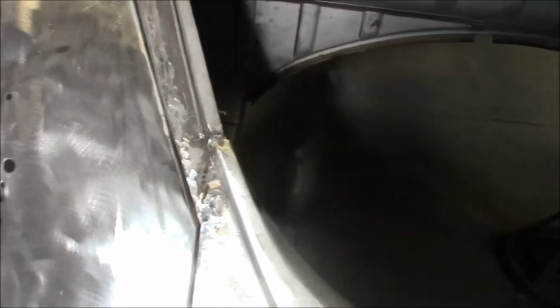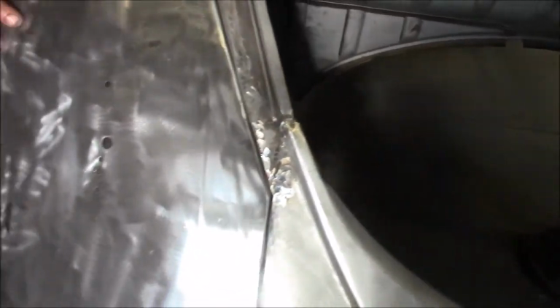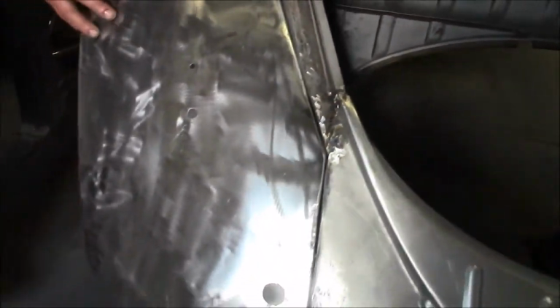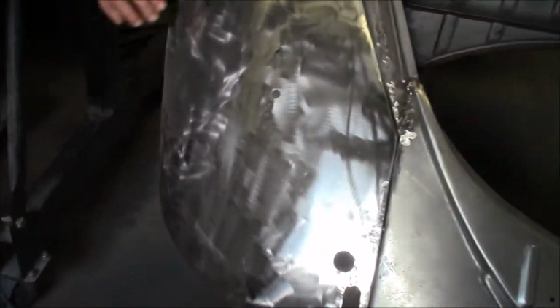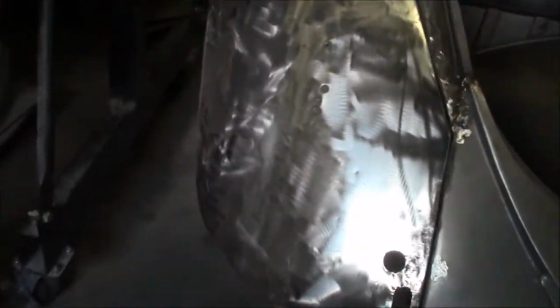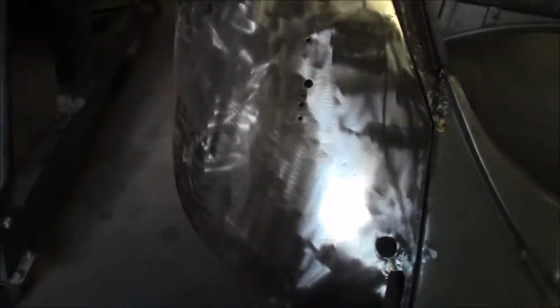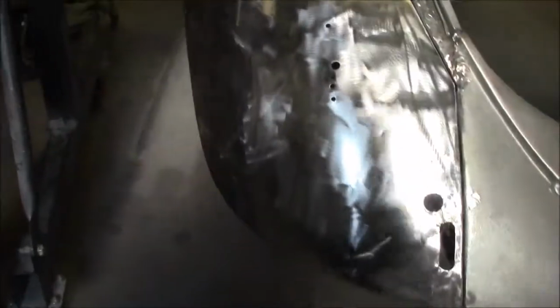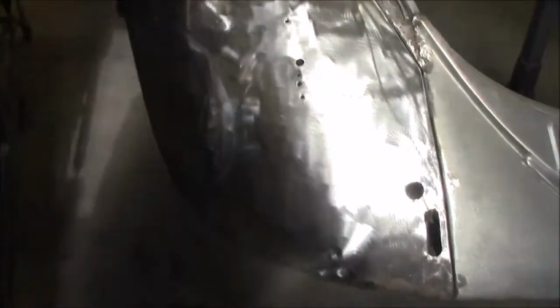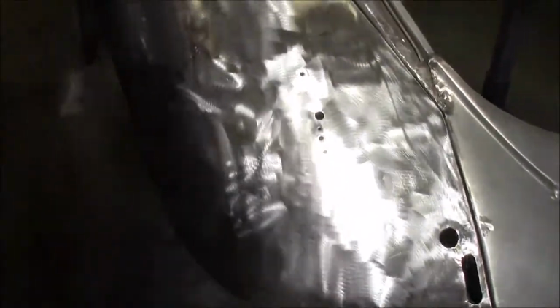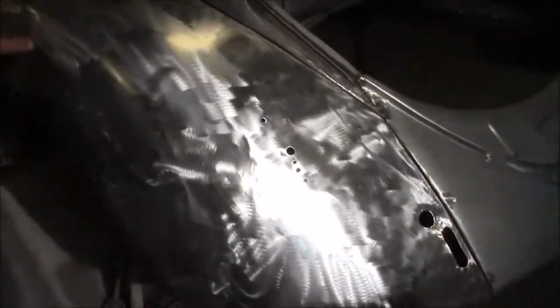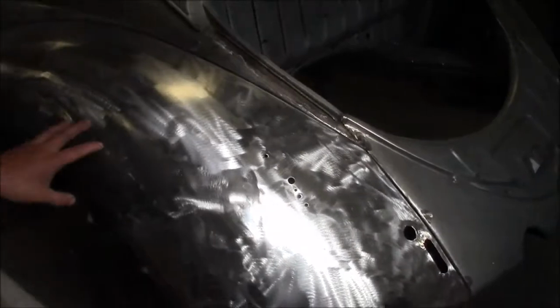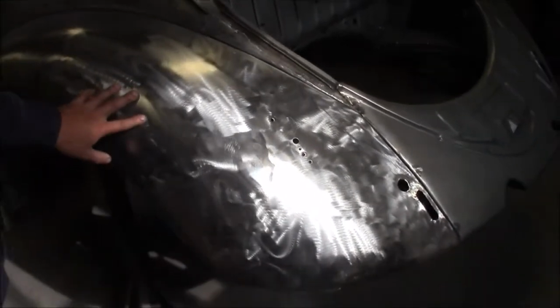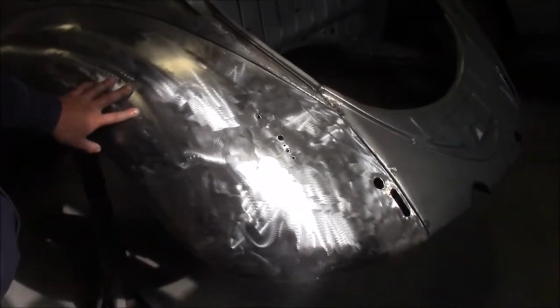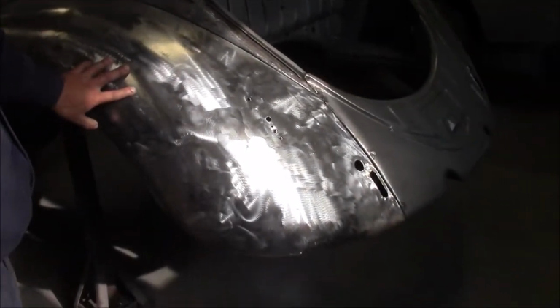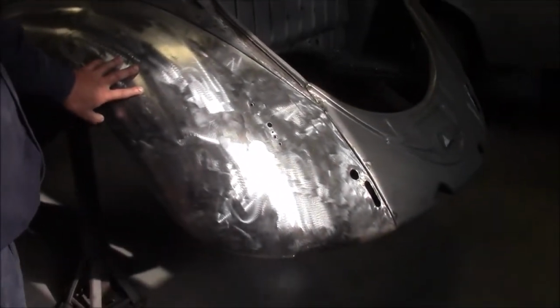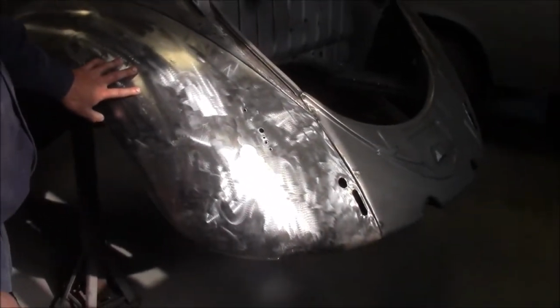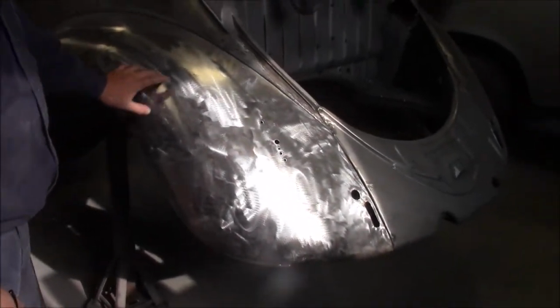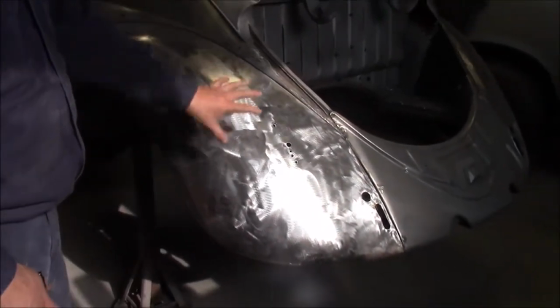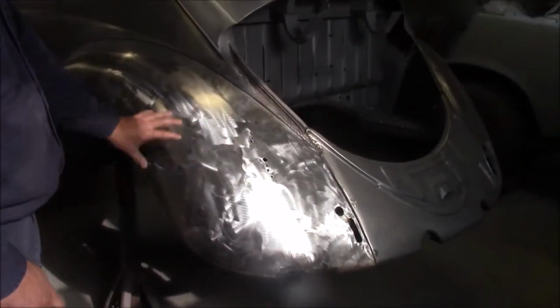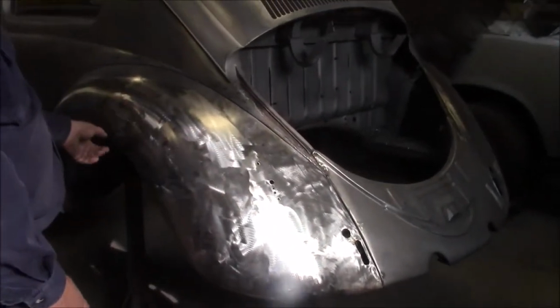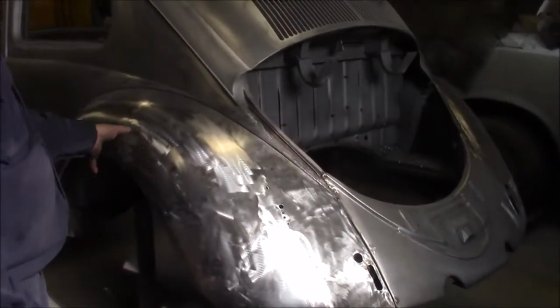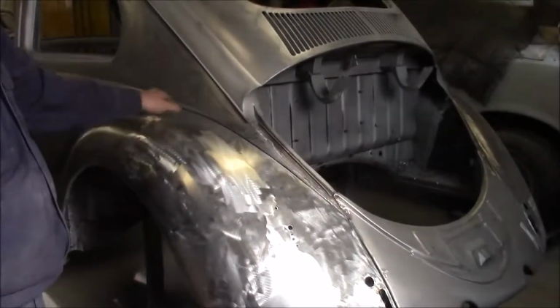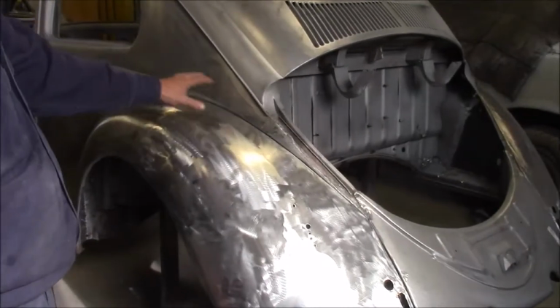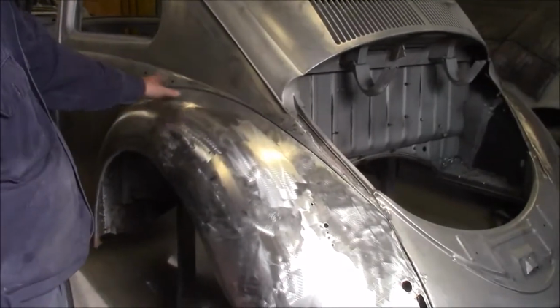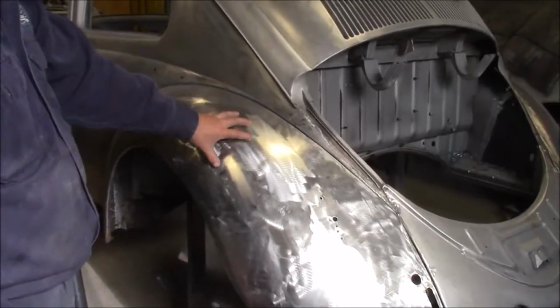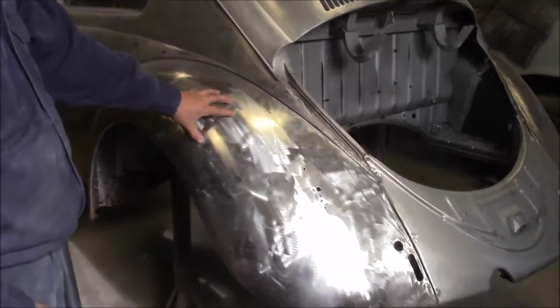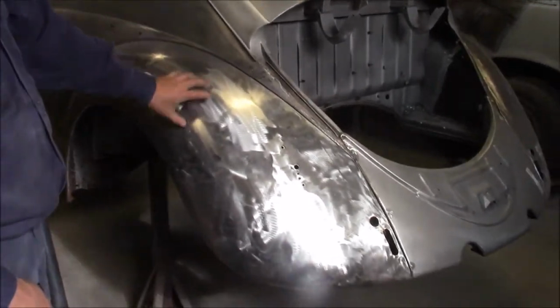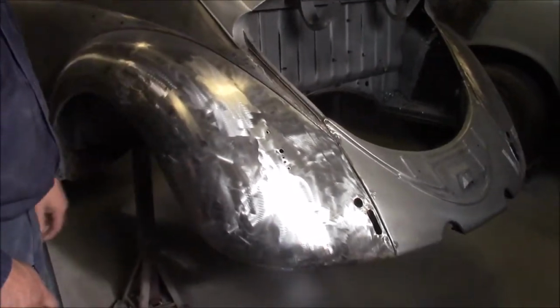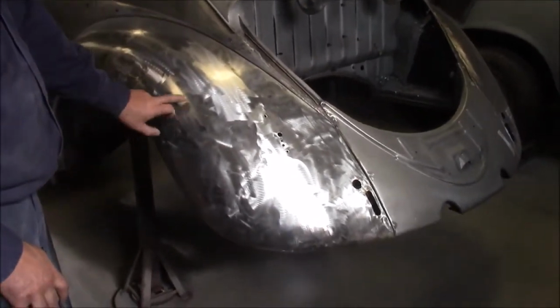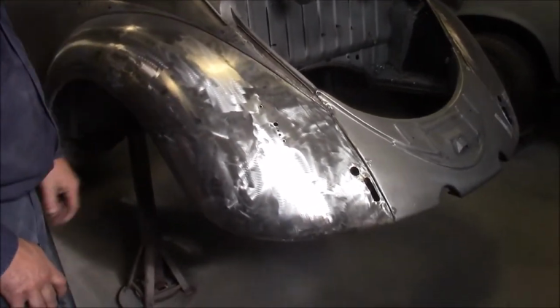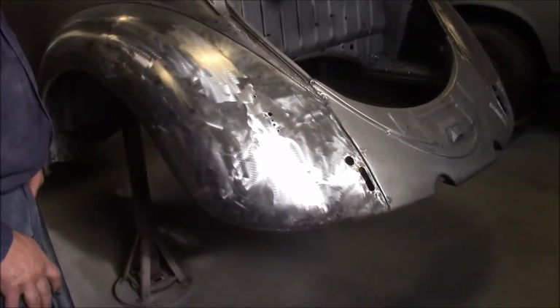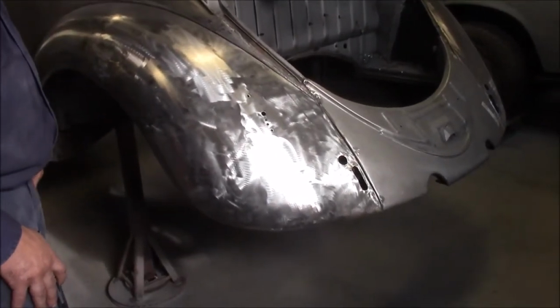And then the same thing with the driver rear fender. Once again, this is the original 1956 German fender, and we were able to do all of the new metal work repairs that were required. And then obviously it's down to the bare metal too.